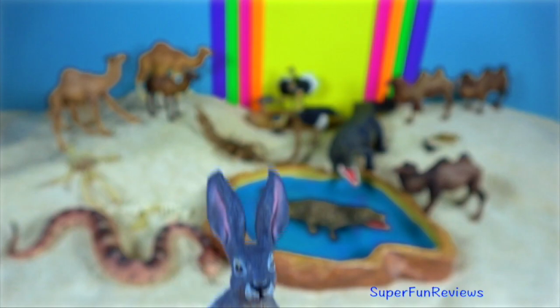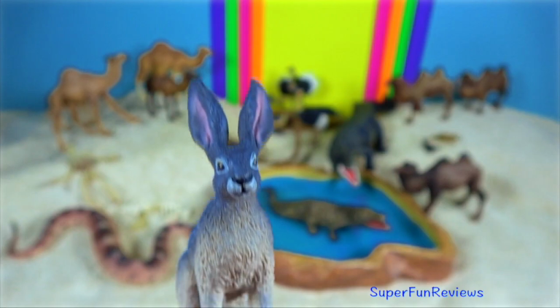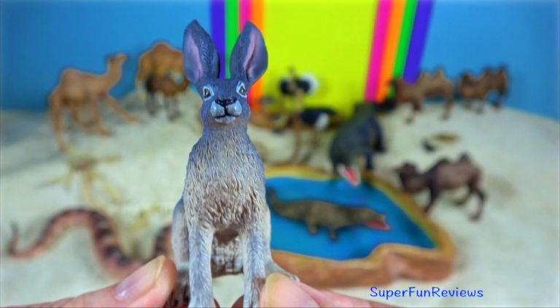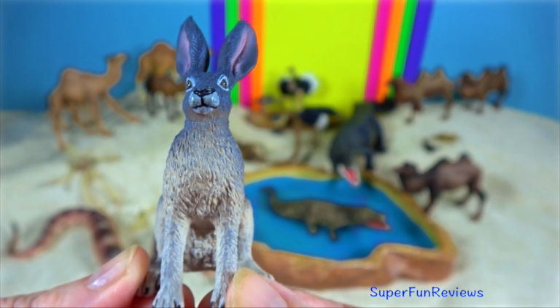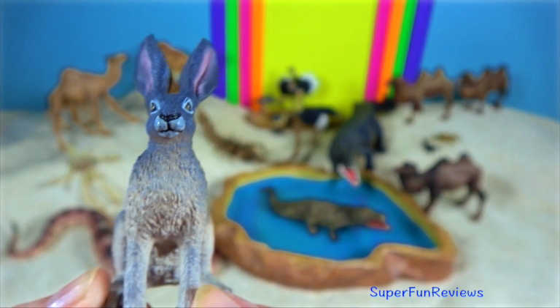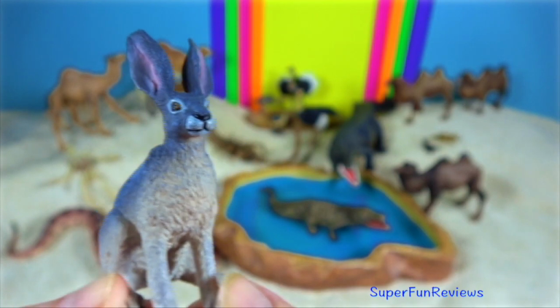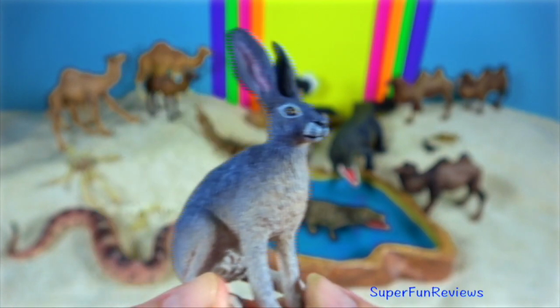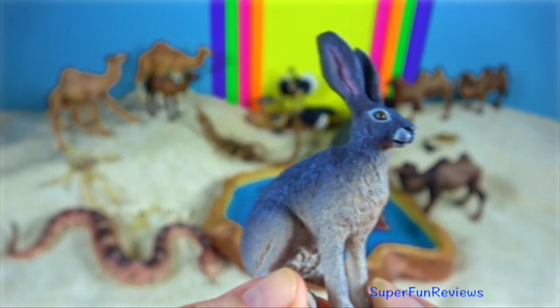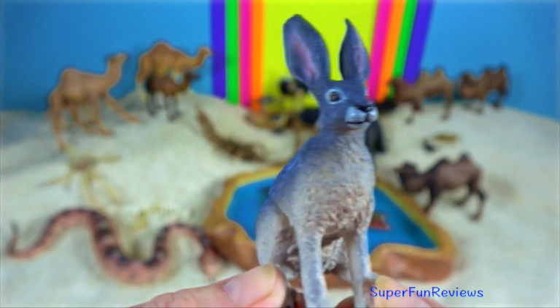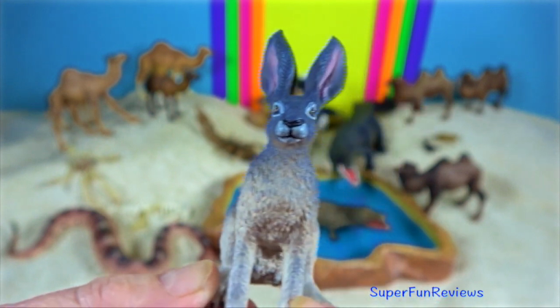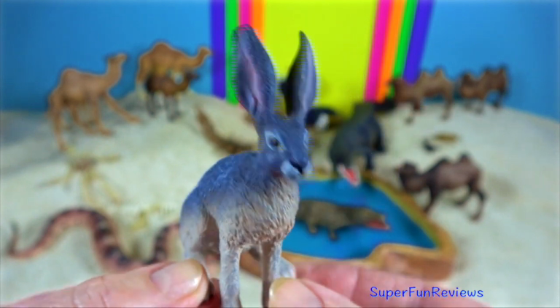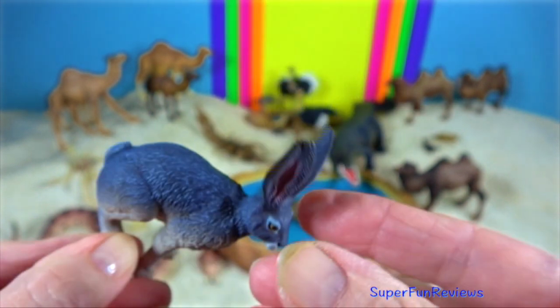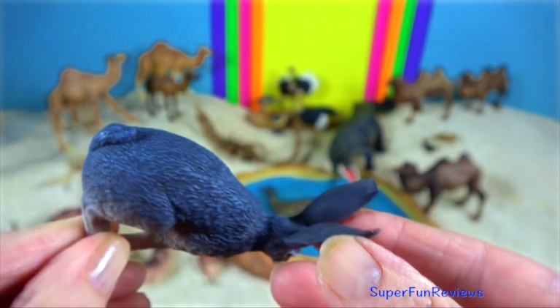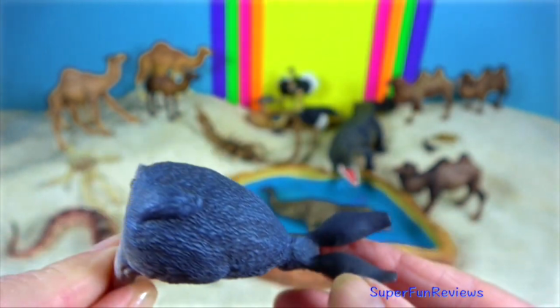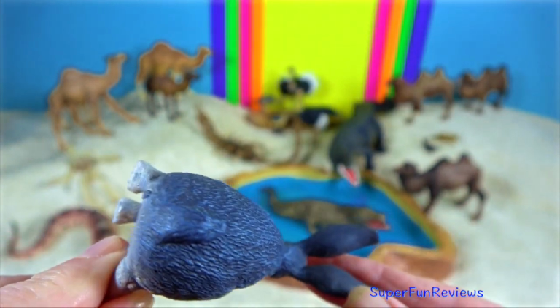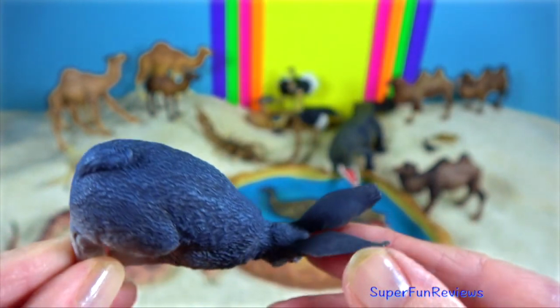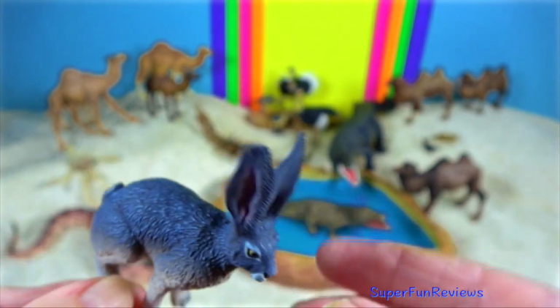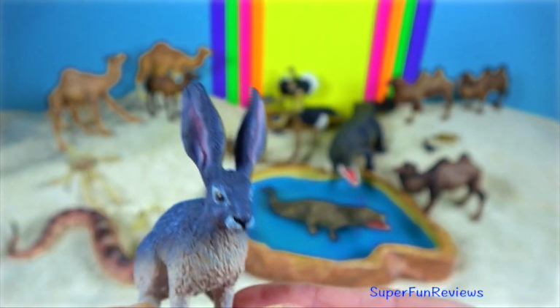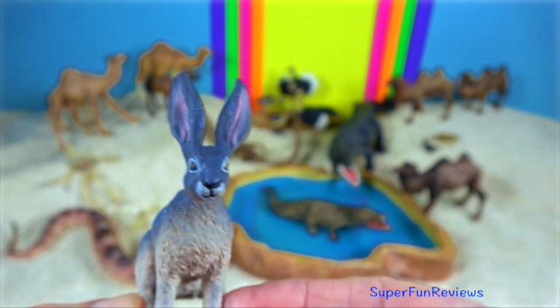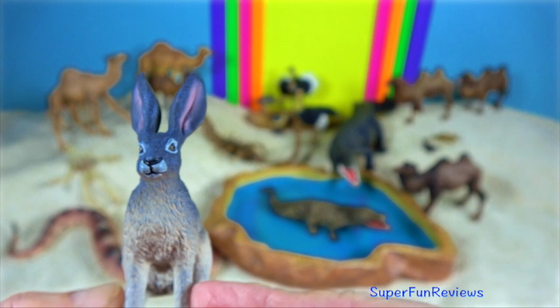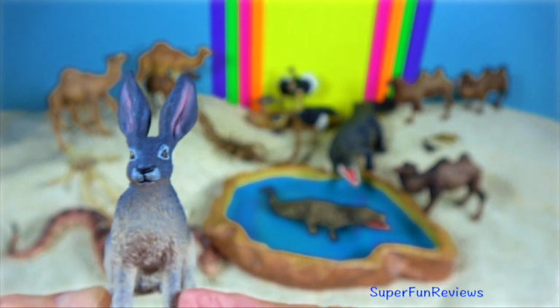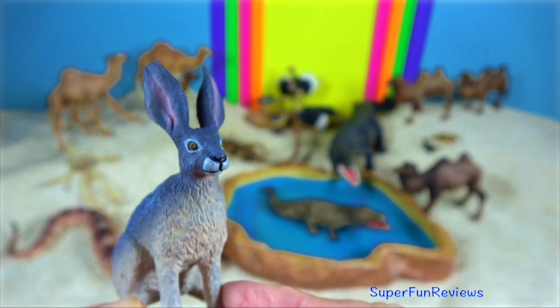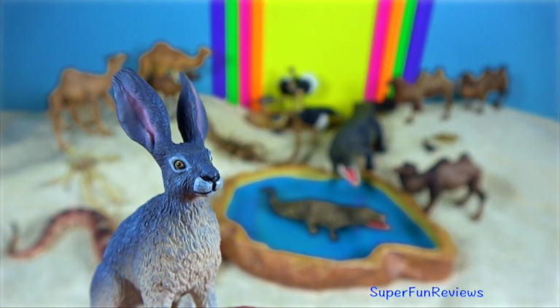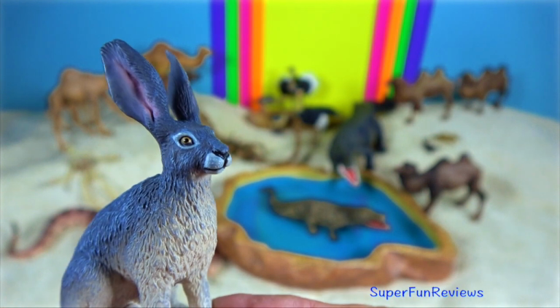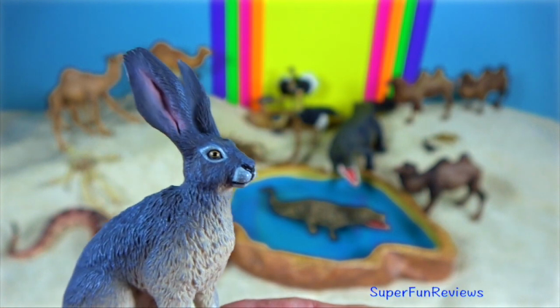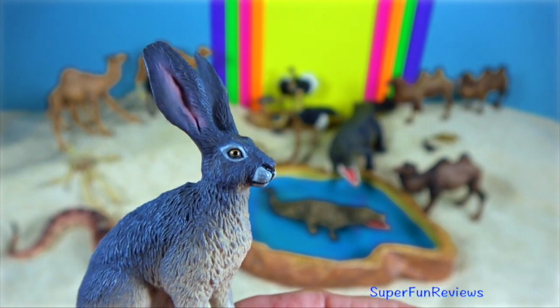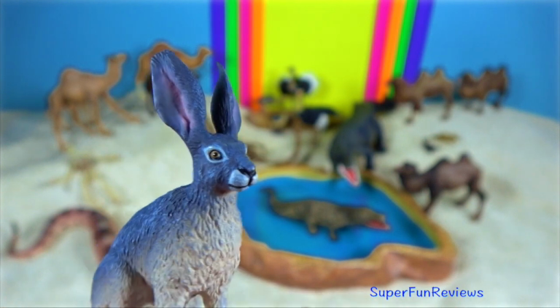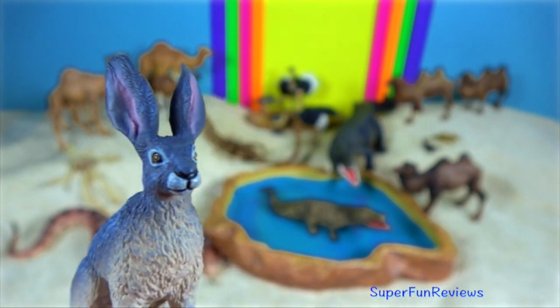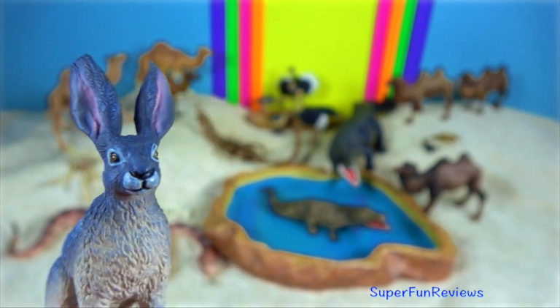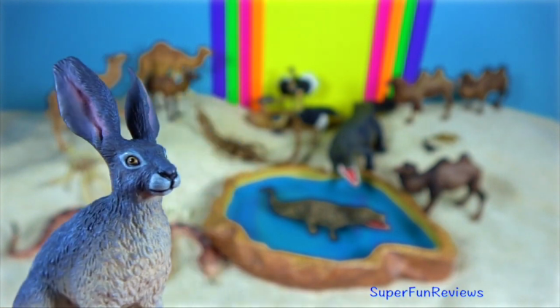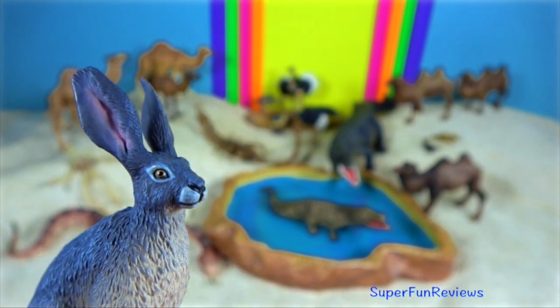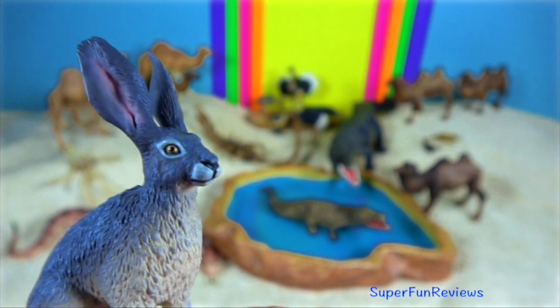Desert hare. The large ears of this hare help it to lose heat and cool its body temperature. They have large eyes that are high on their head and placed towards the side.